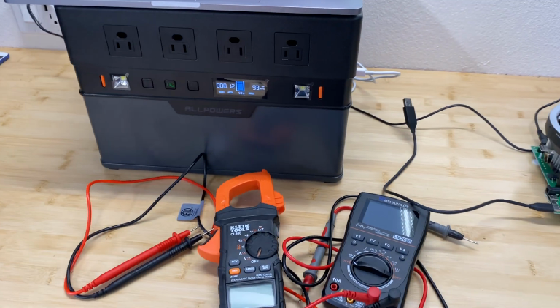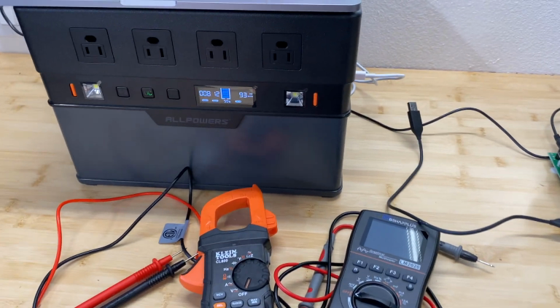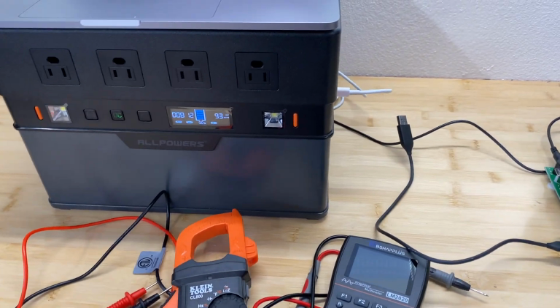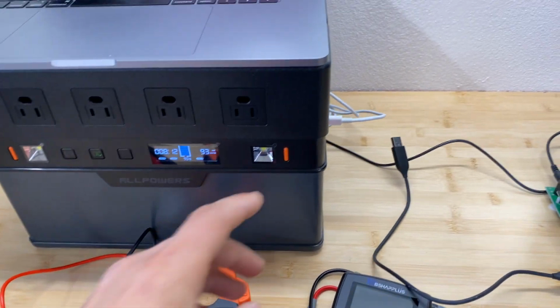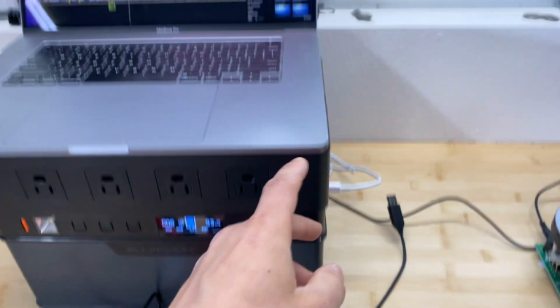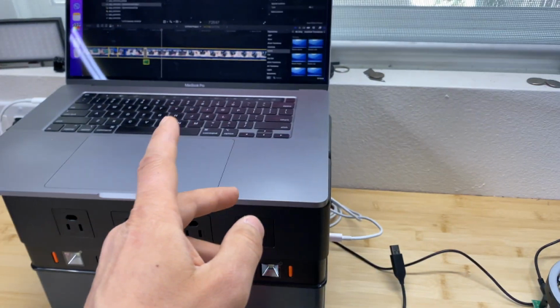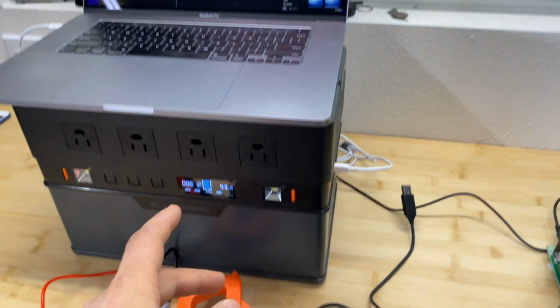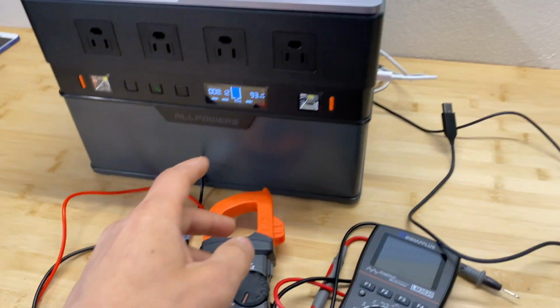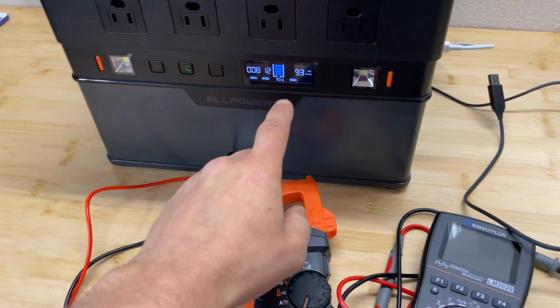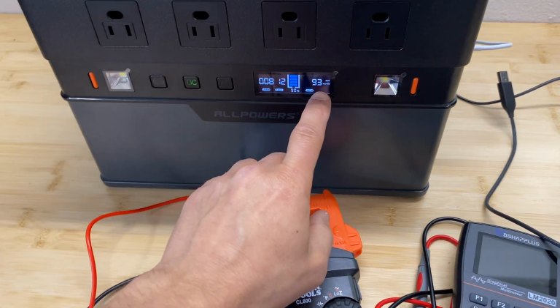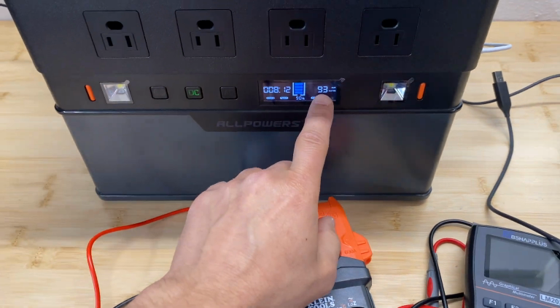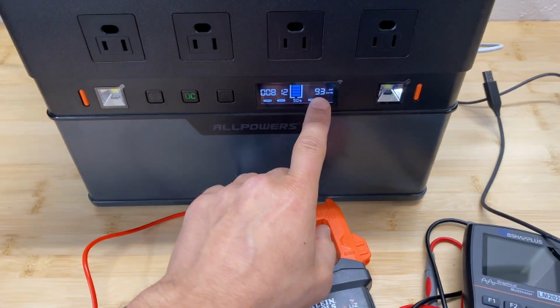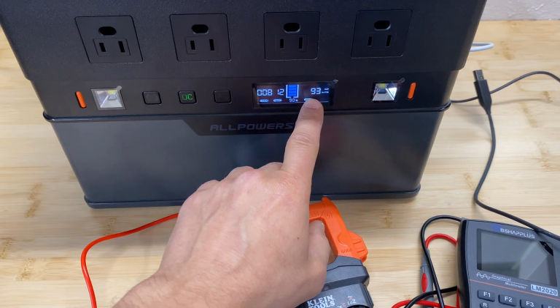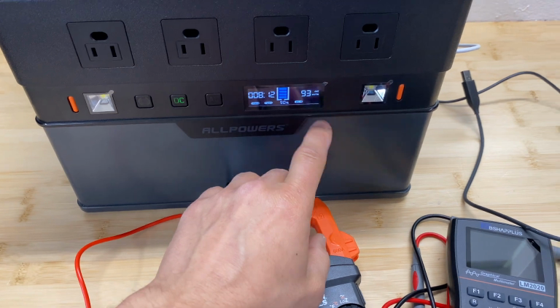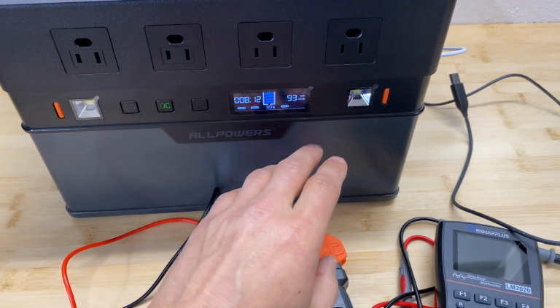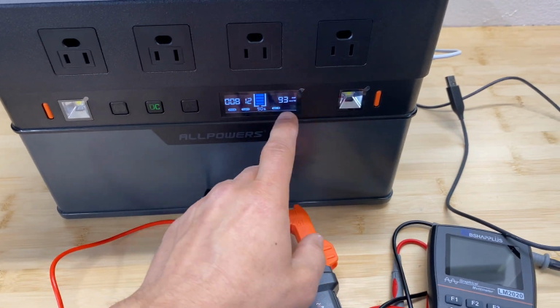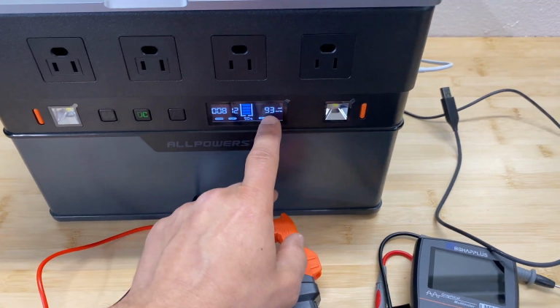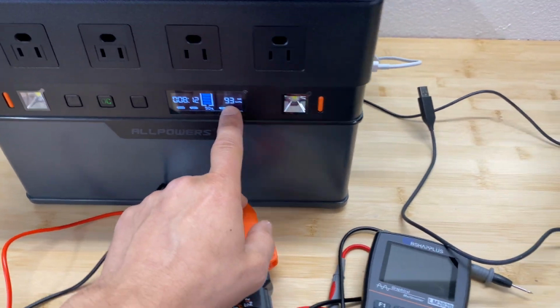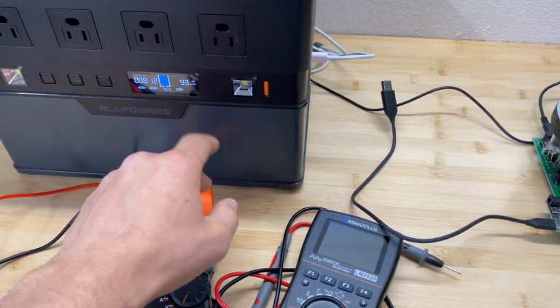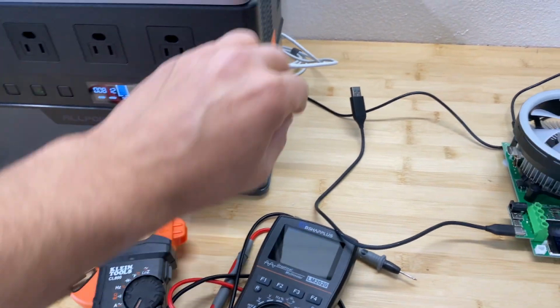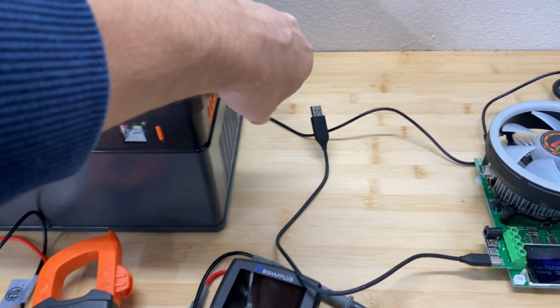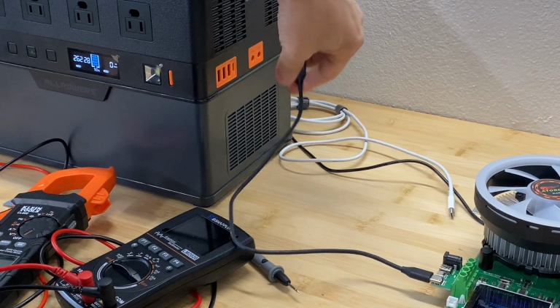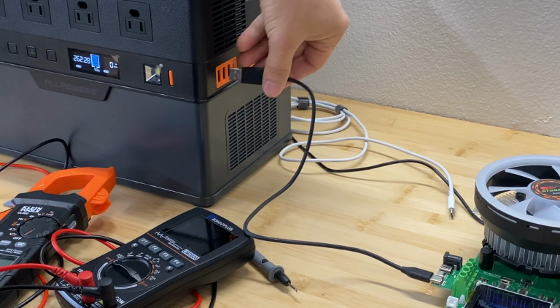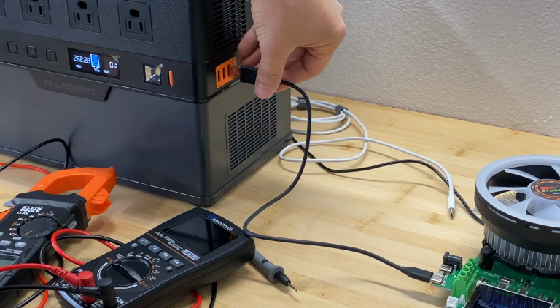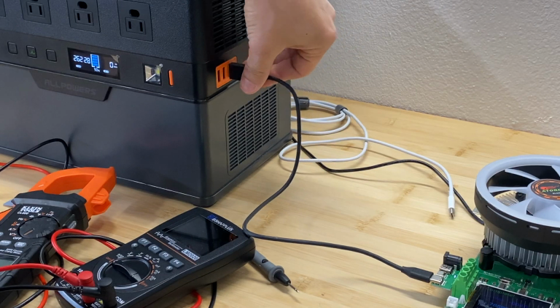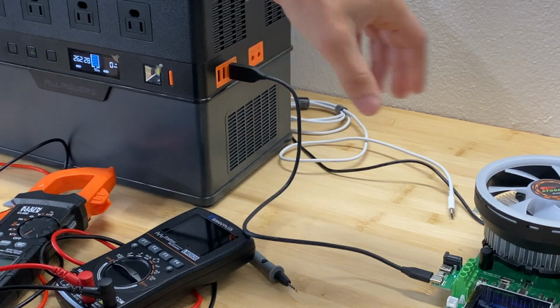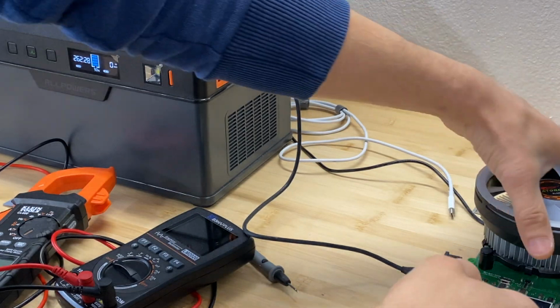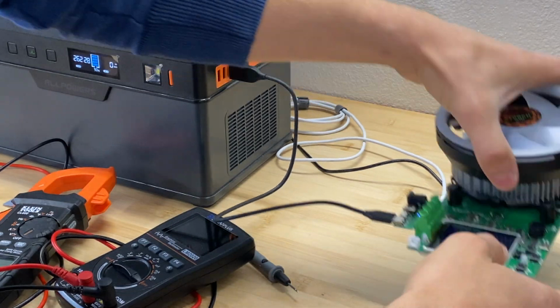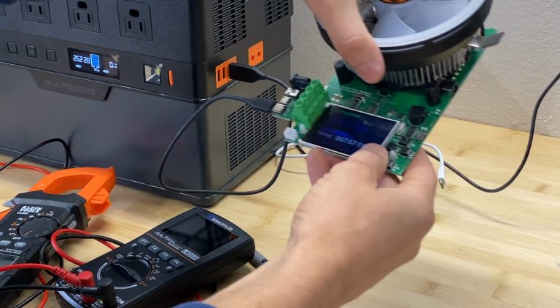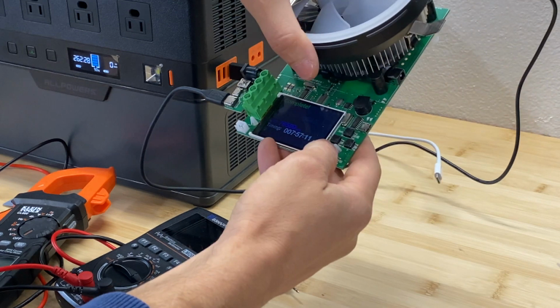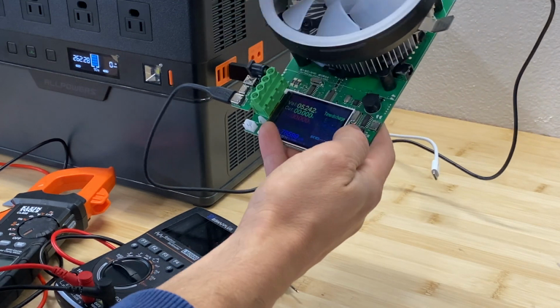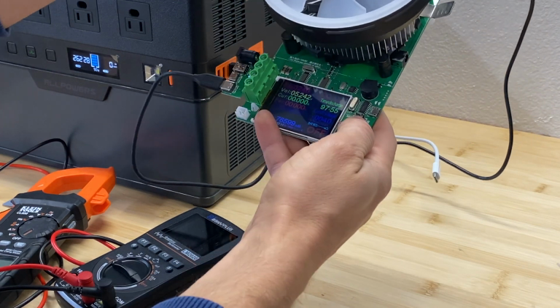Now let's test the USB ports. I connected my laptop and we're drawing 93 watts from the USB-C port. For USB-A, it supports up to 2.4 amps.